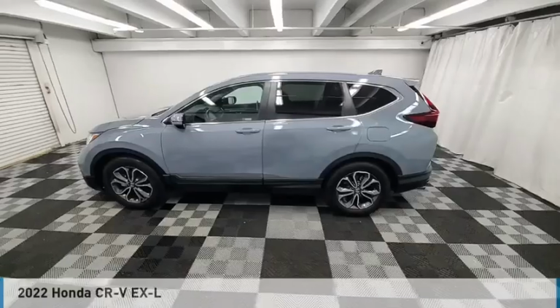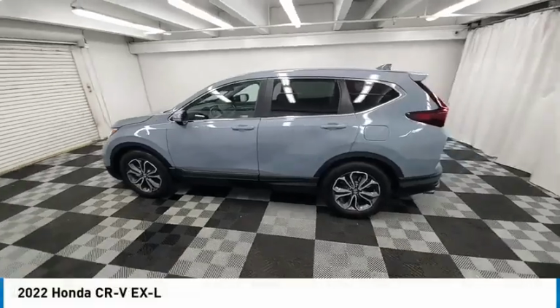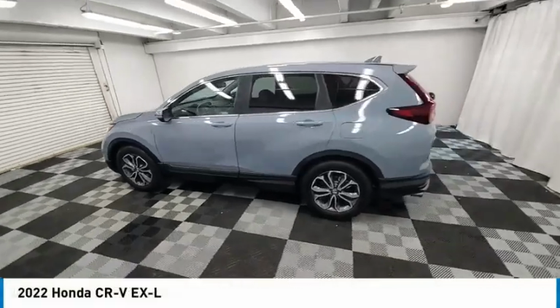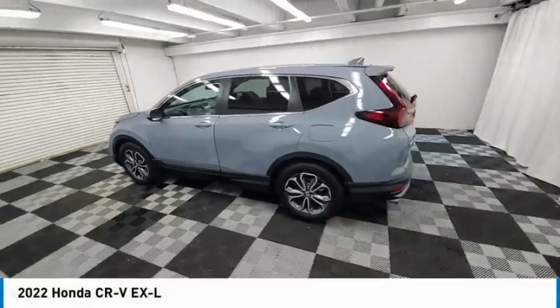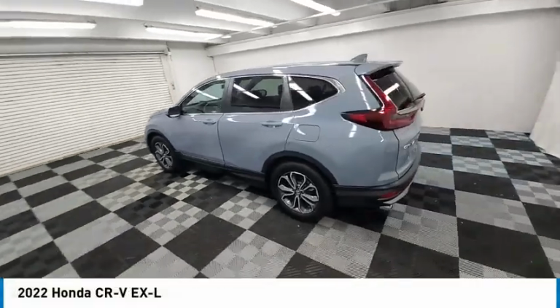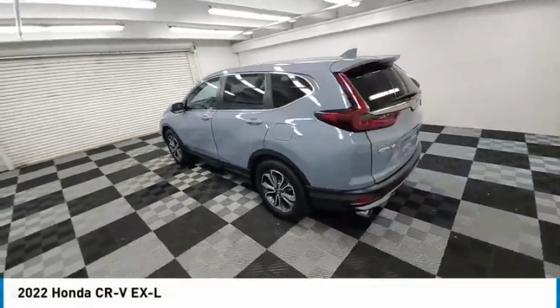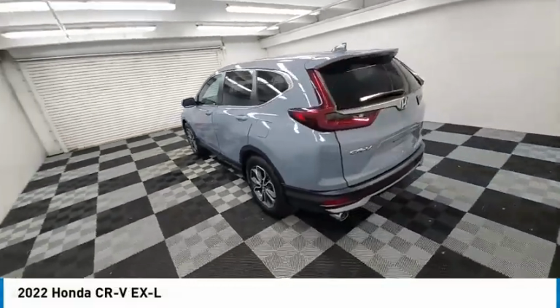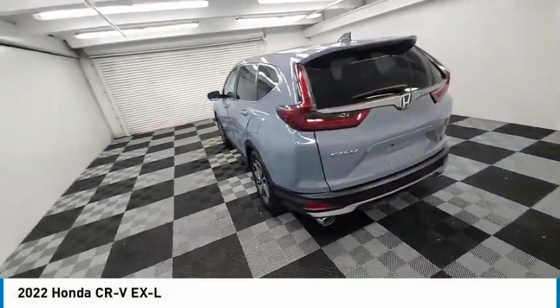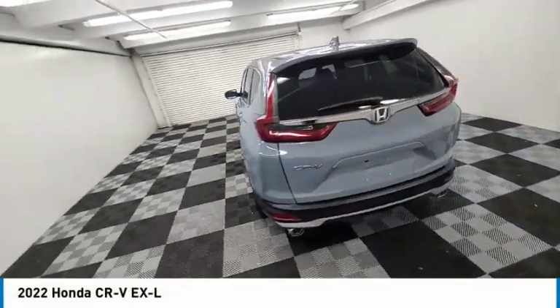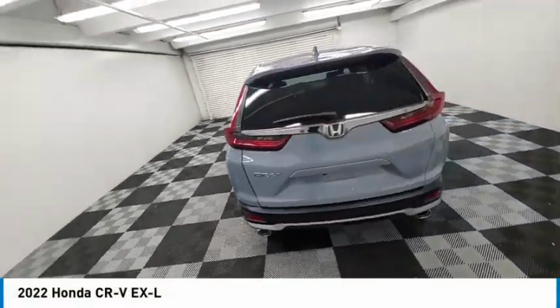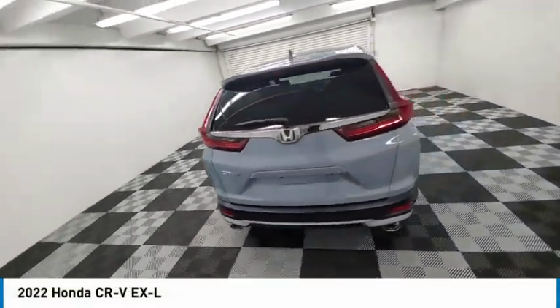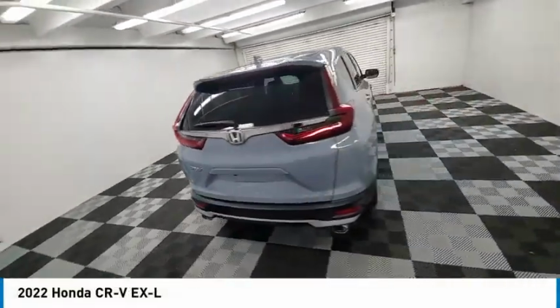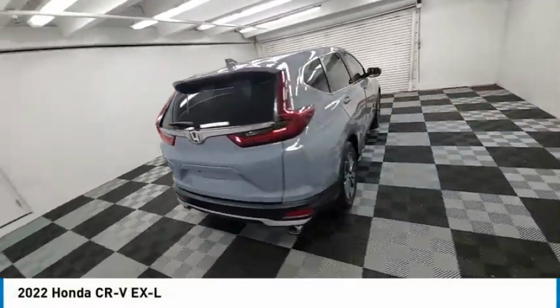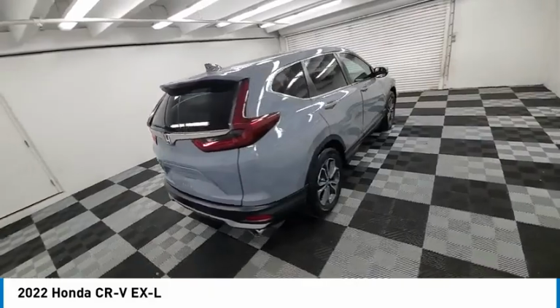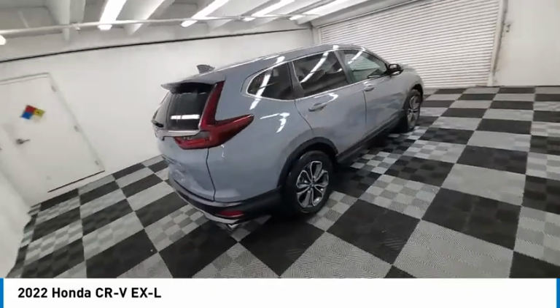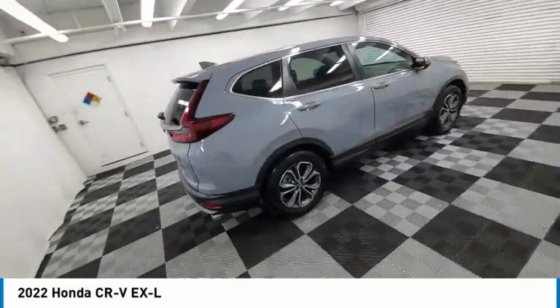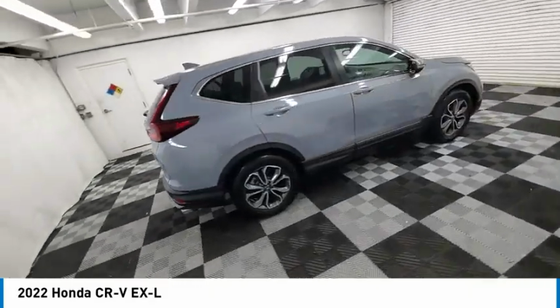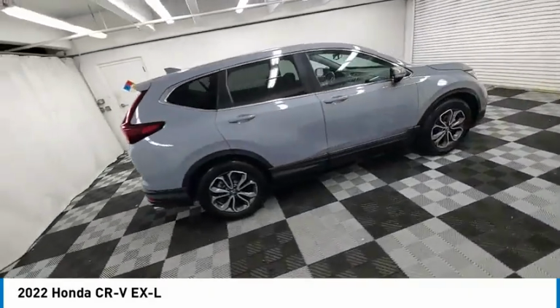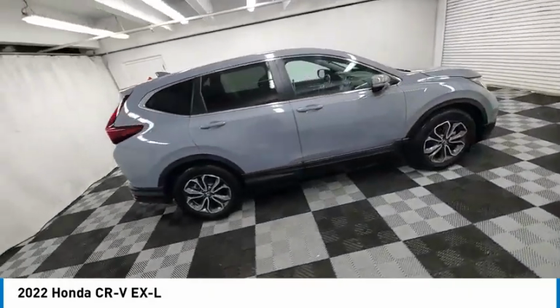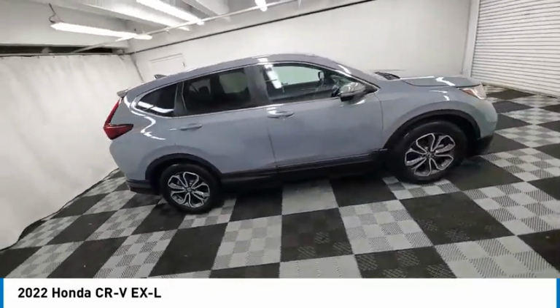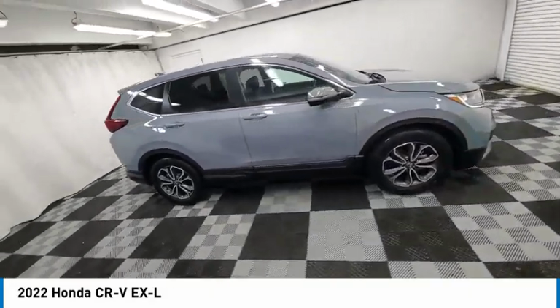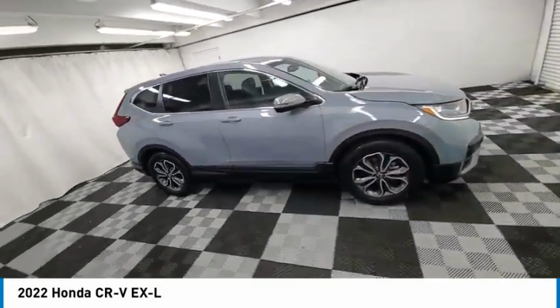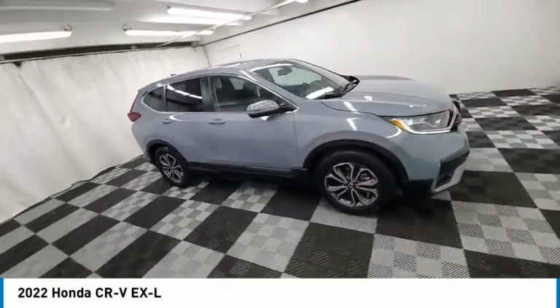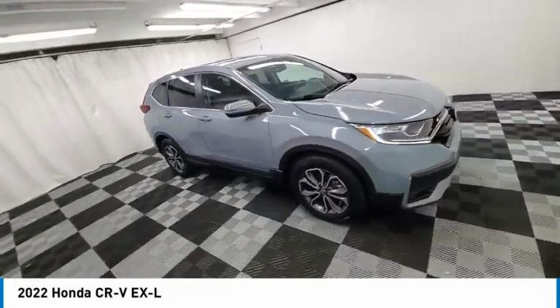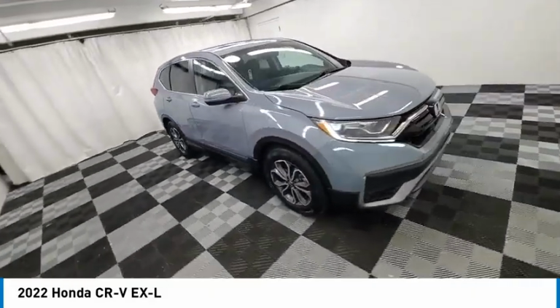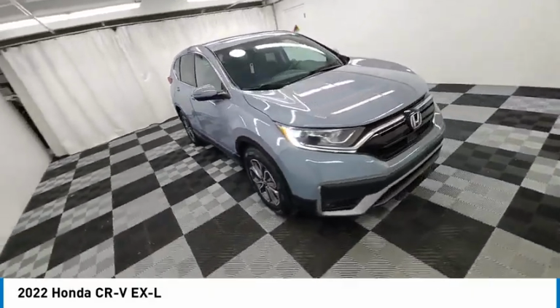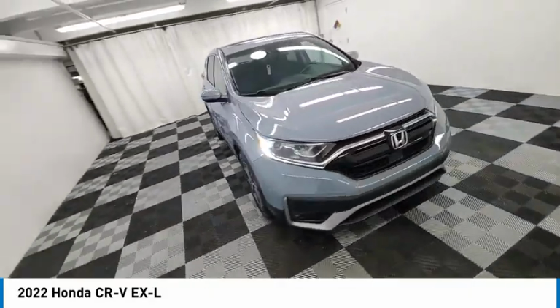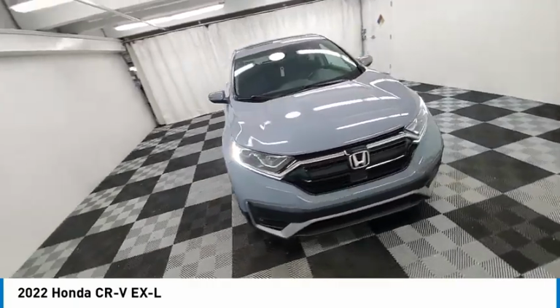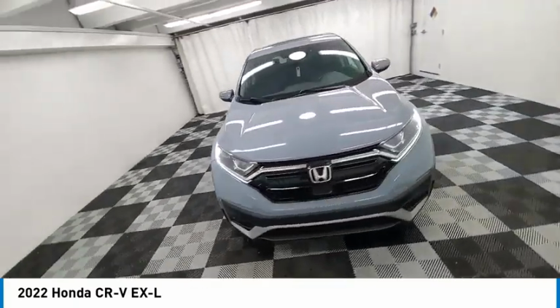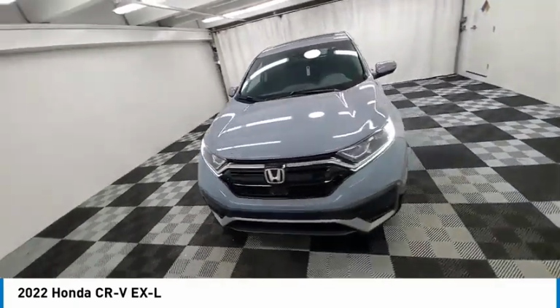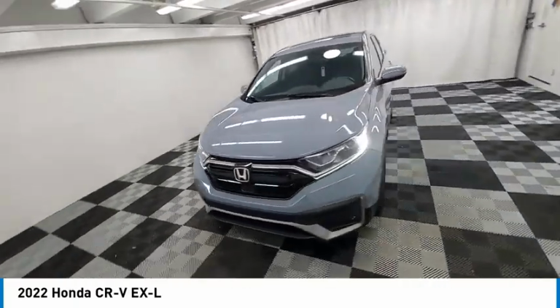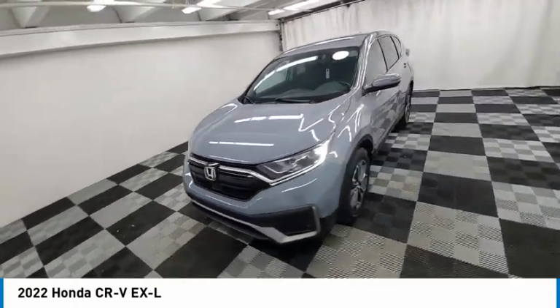Come test drive the 2022 CR-V — a top recommended vehicle because of its car-like driving manners, good value, cool technology, and comfy interior.